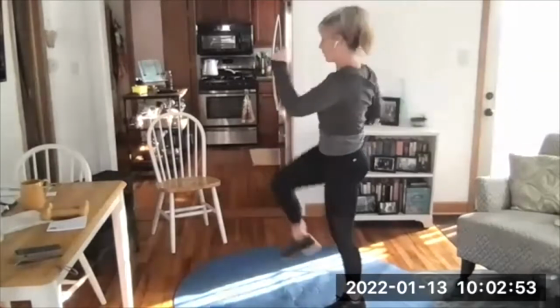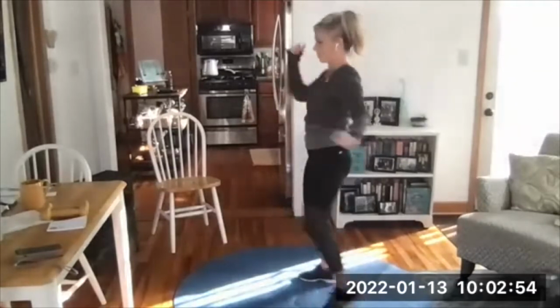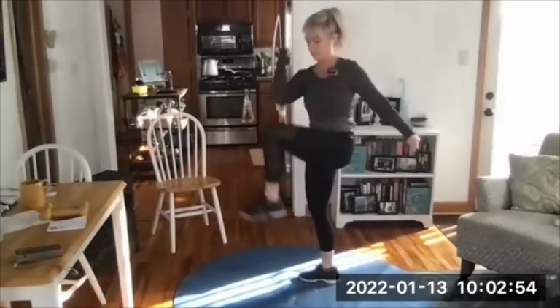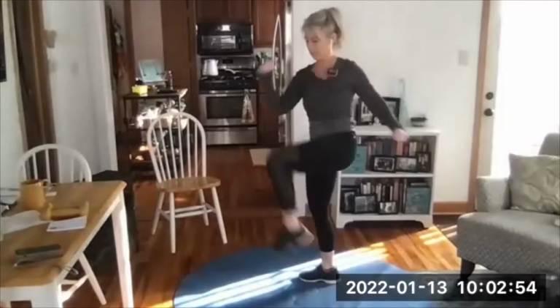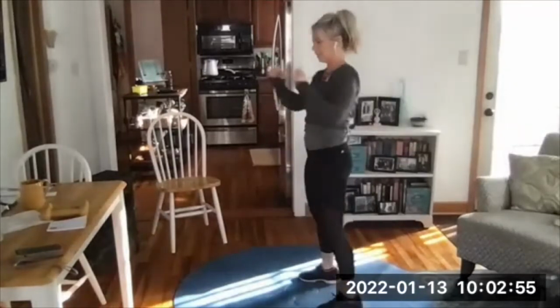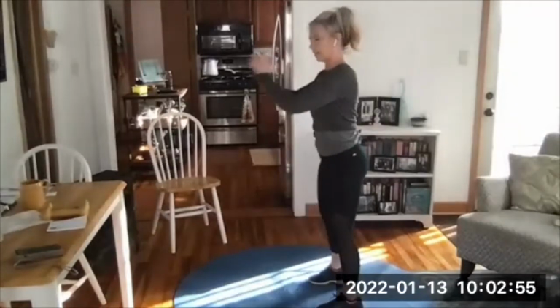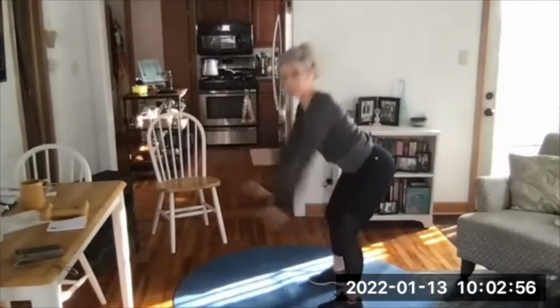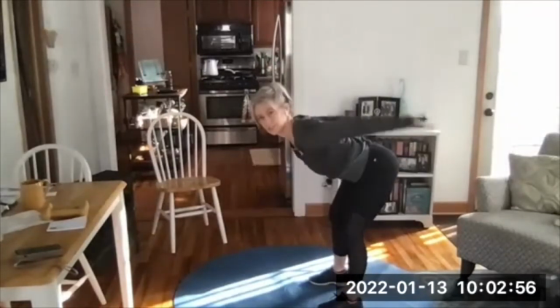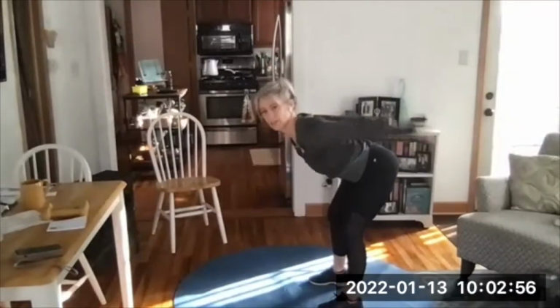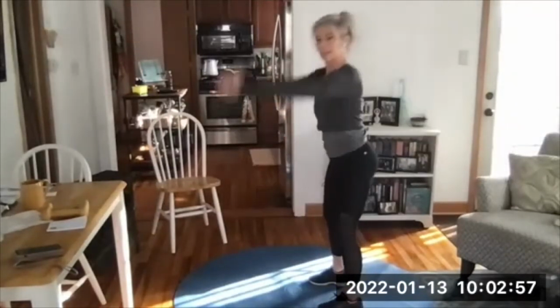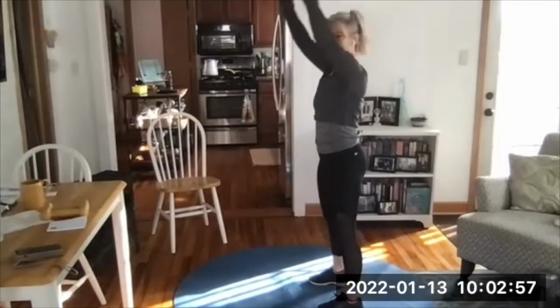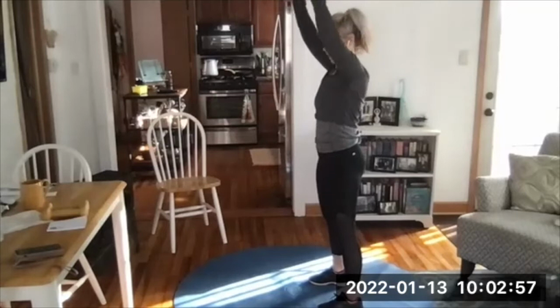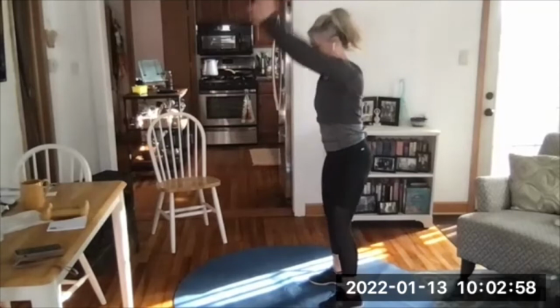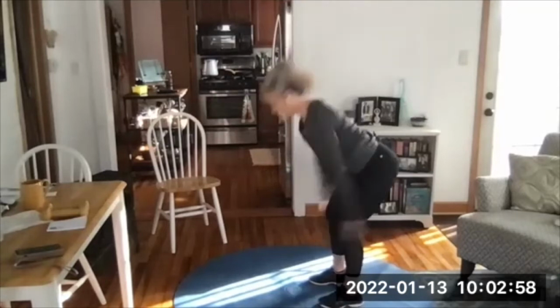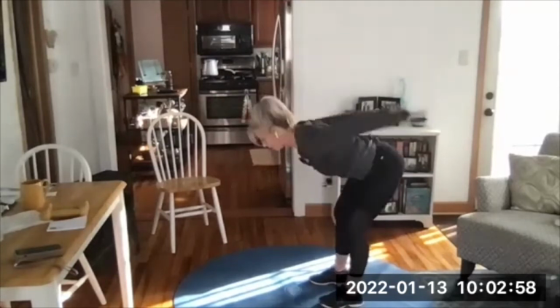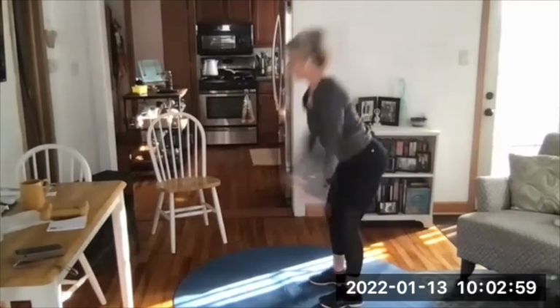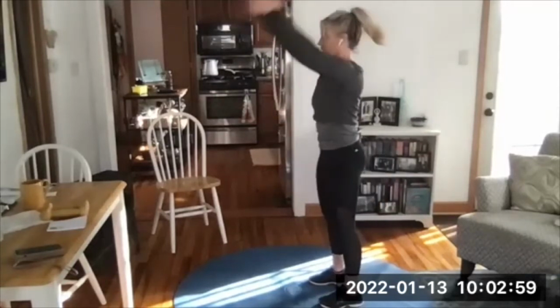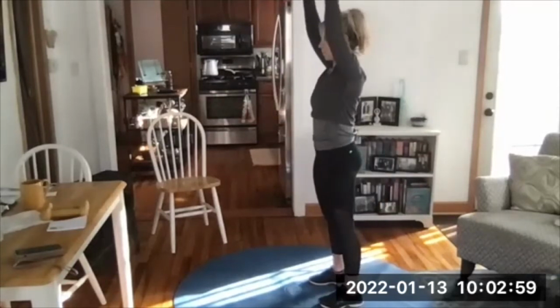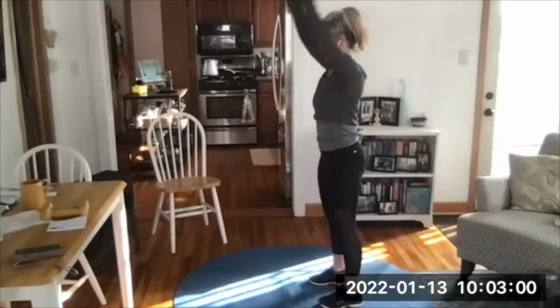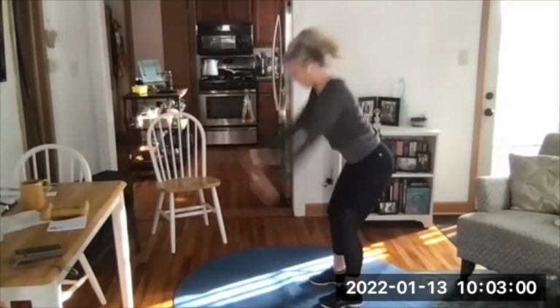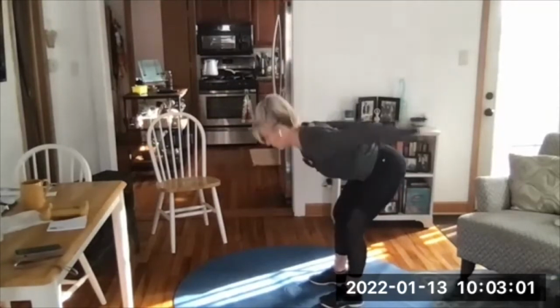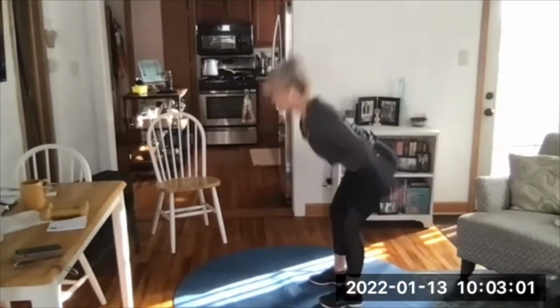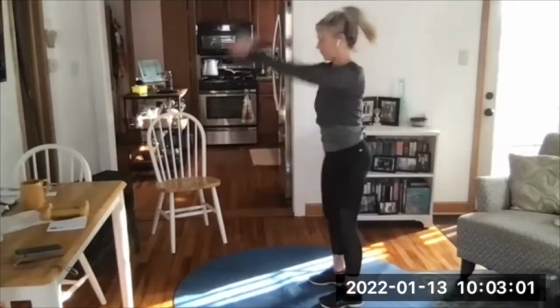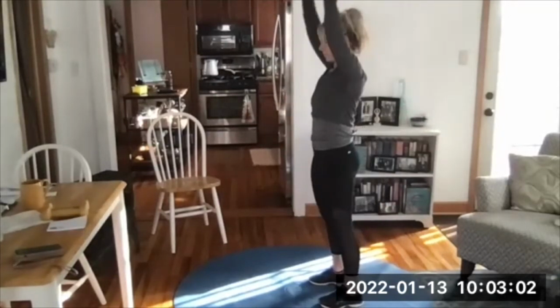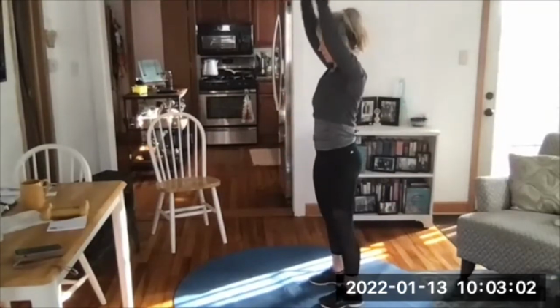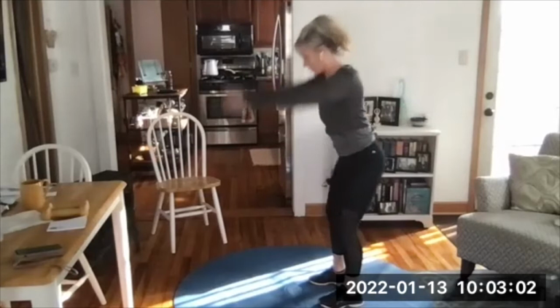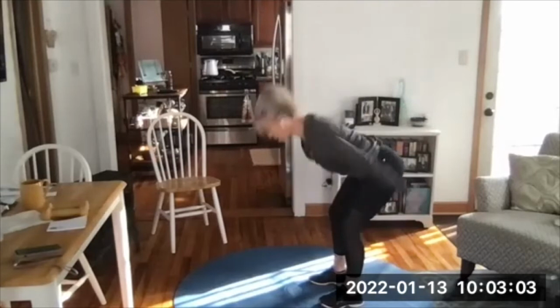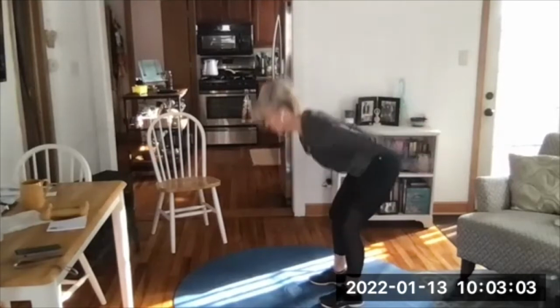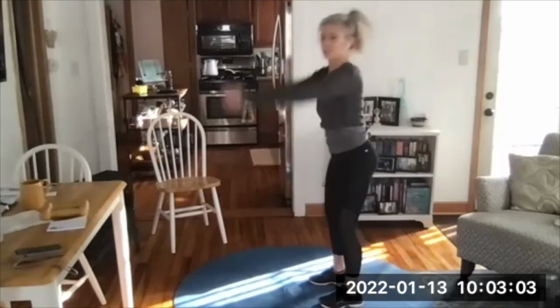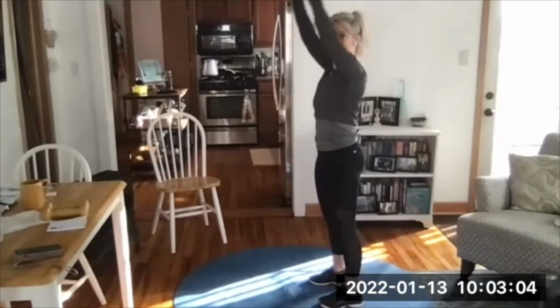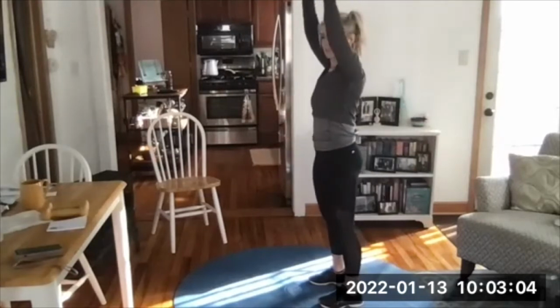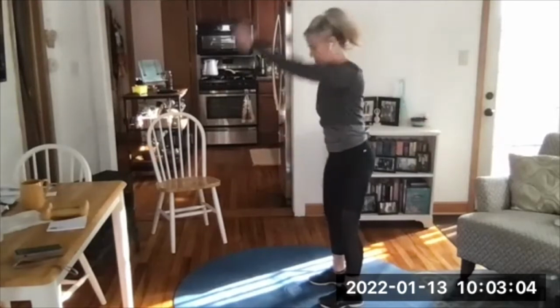Hinge and swing on the beep. Here we go — hinge down, pop your hips forward, arms are weightless on the way up, abs engaged. We're all sore, those of us who did it Tuesday.